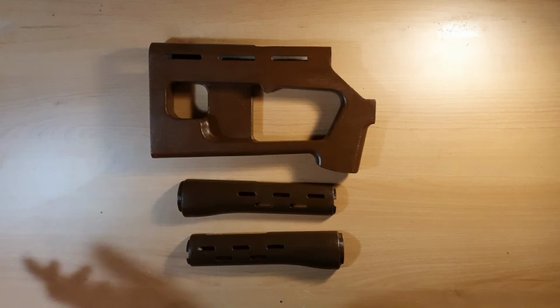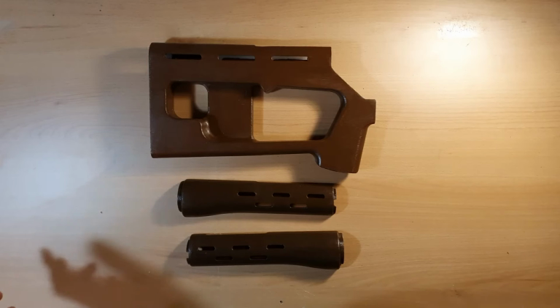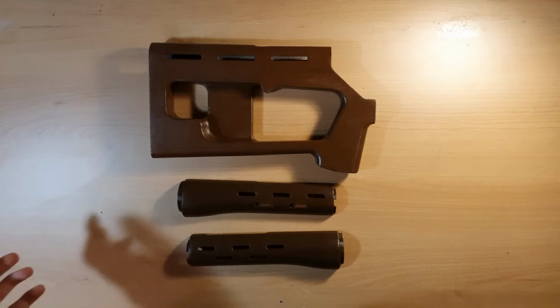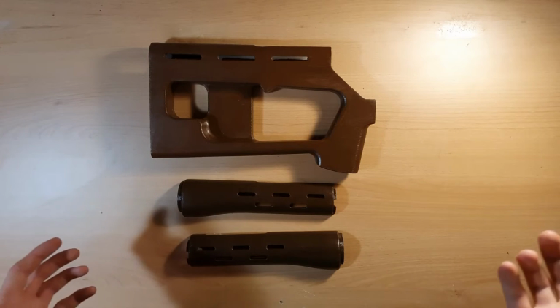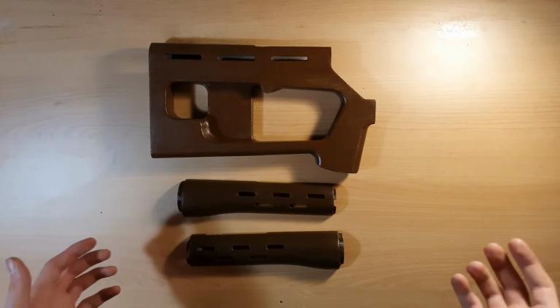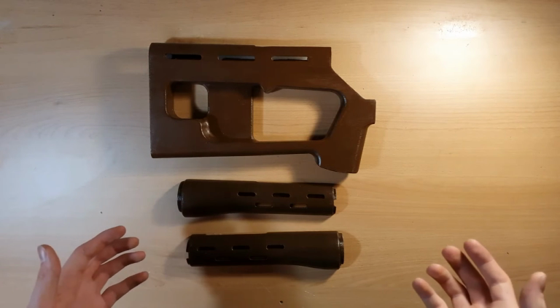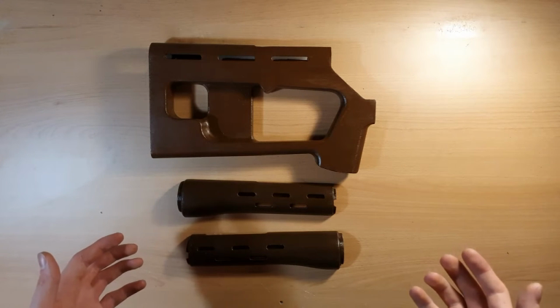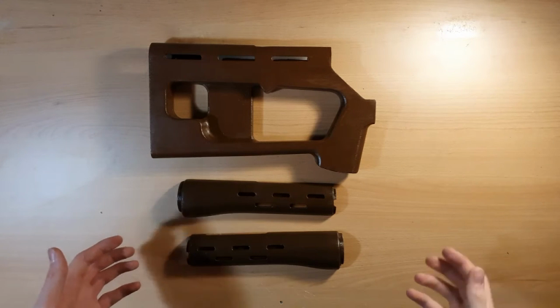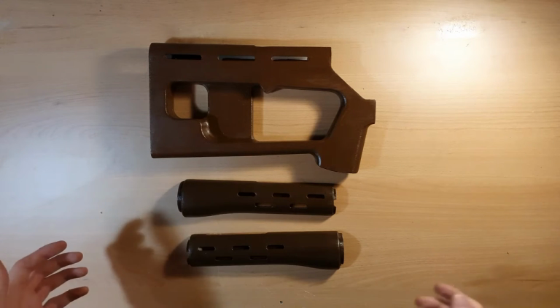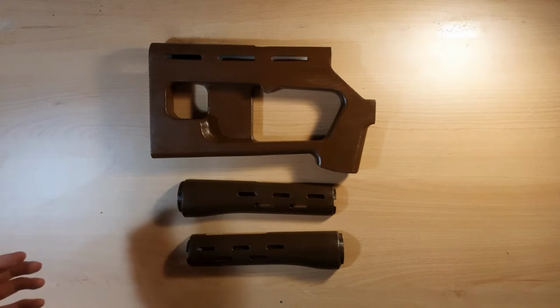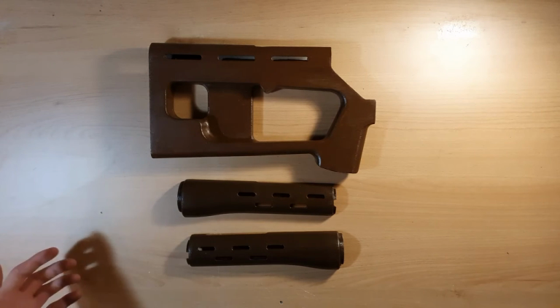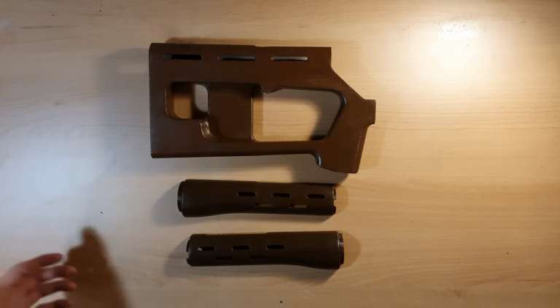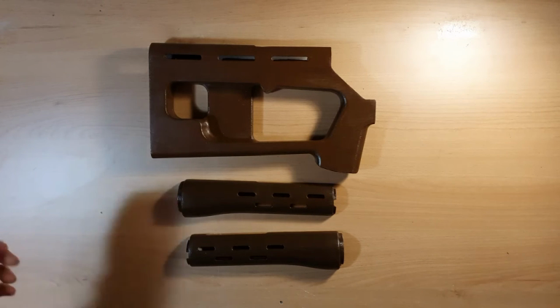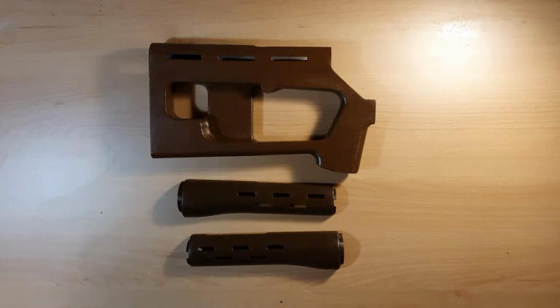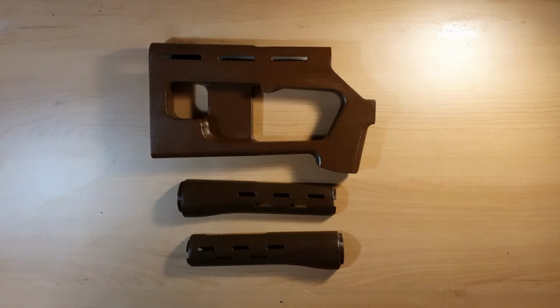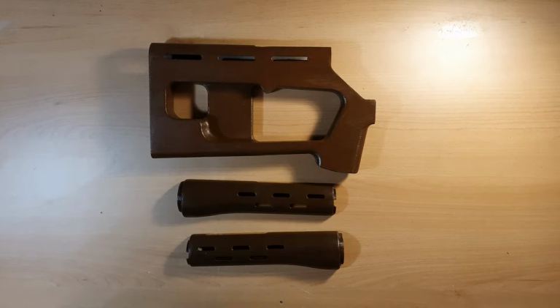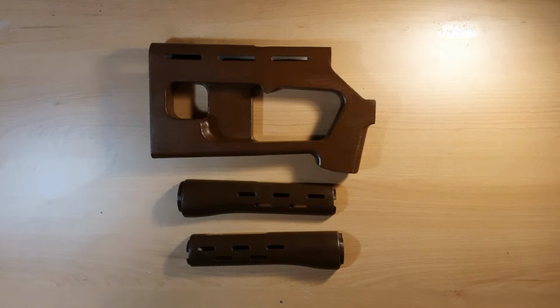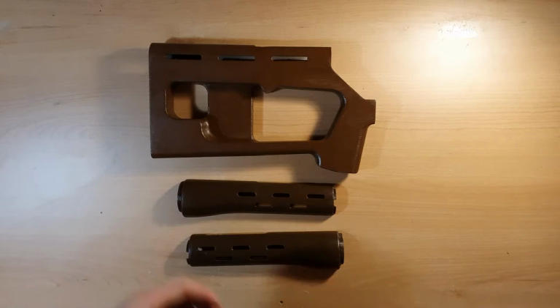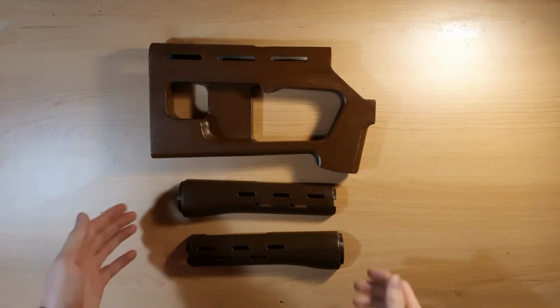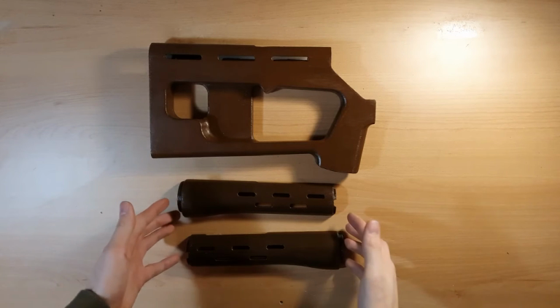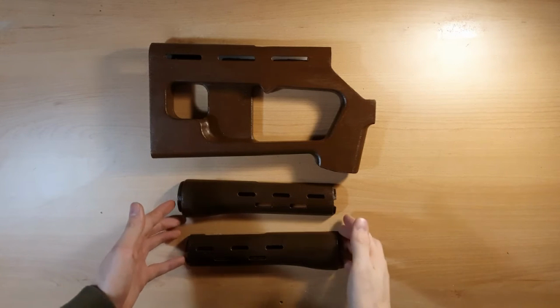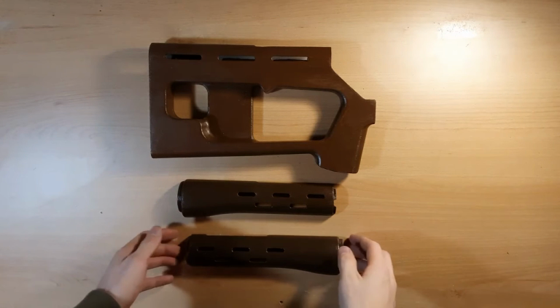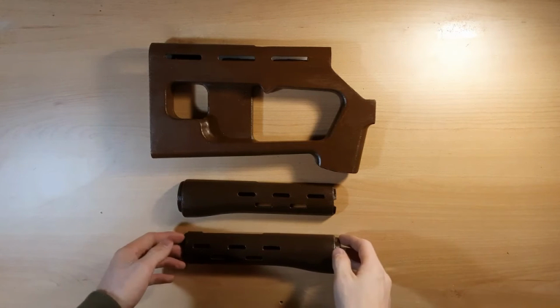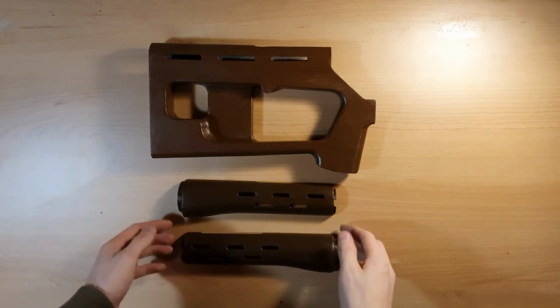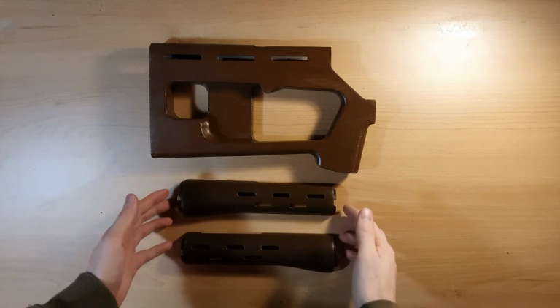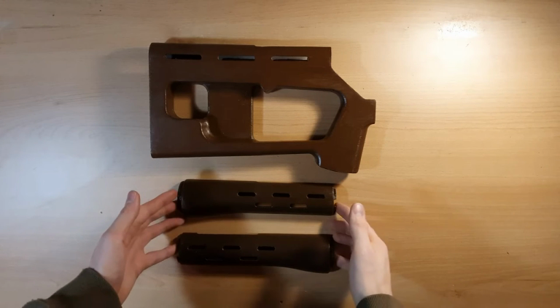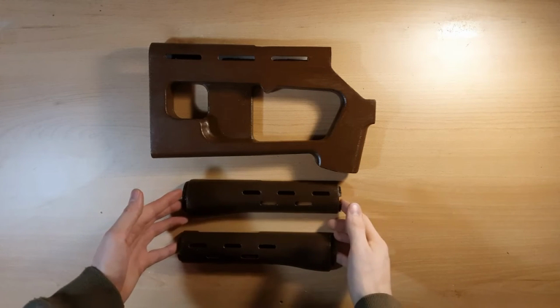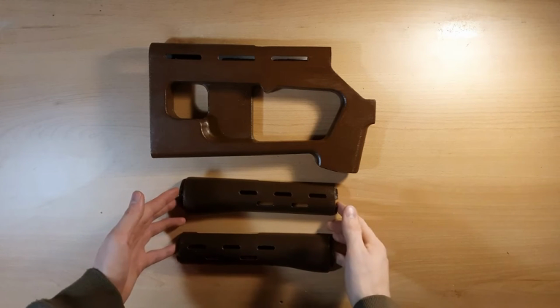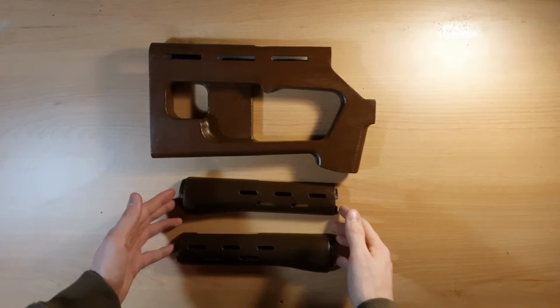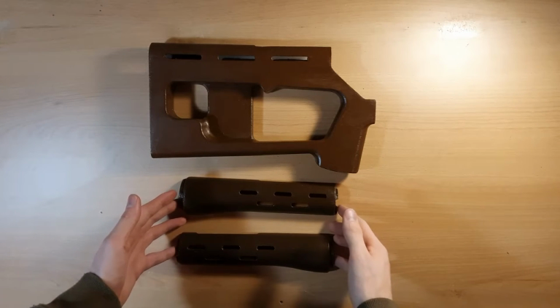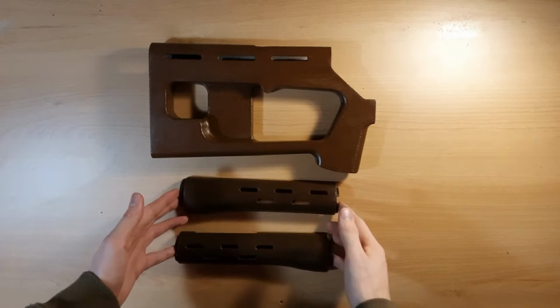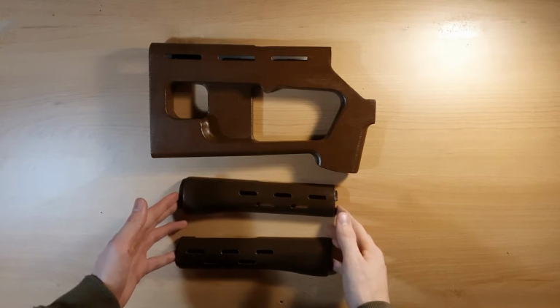Today's video is going to be about installation of the ADAR kit on airsoft M4s.